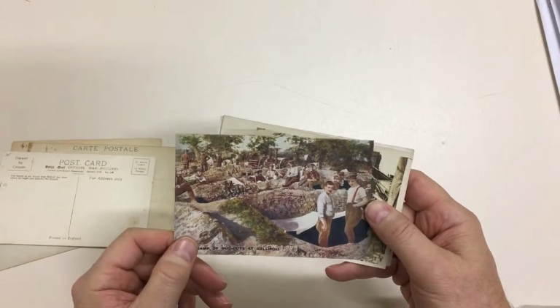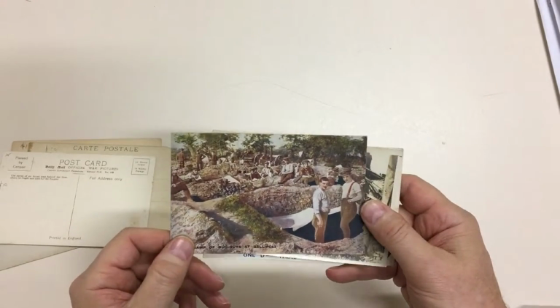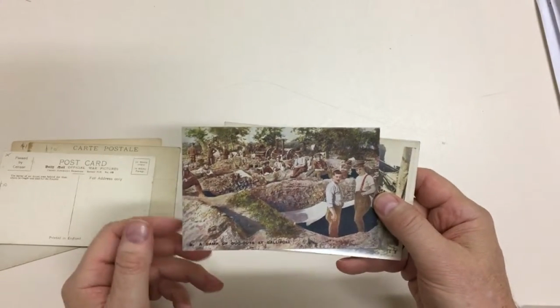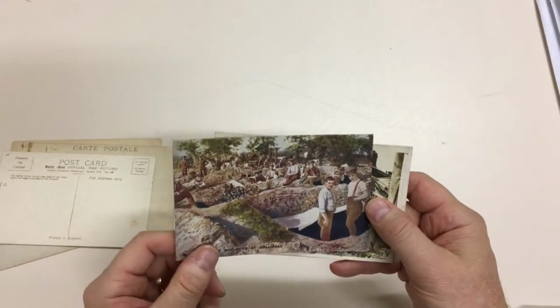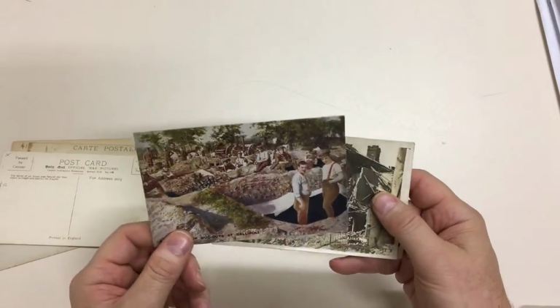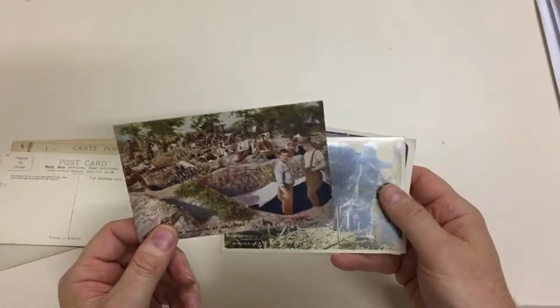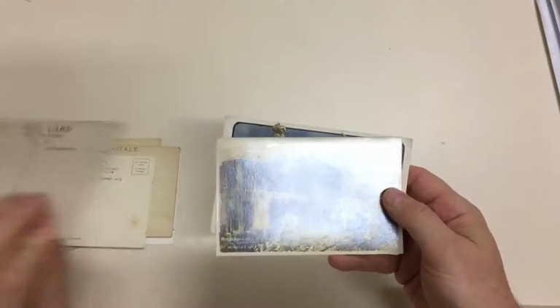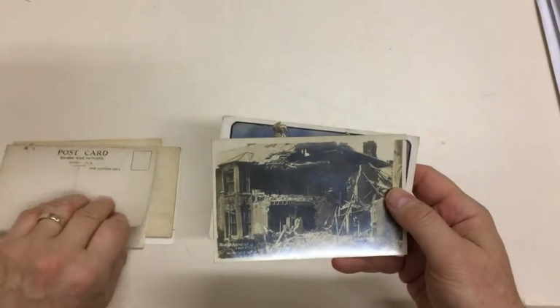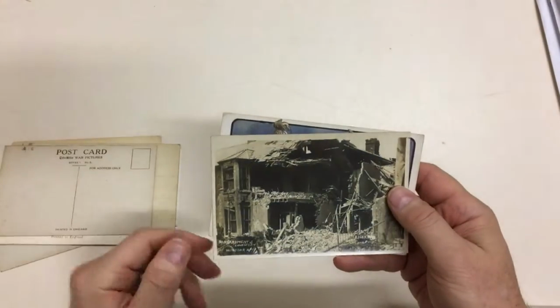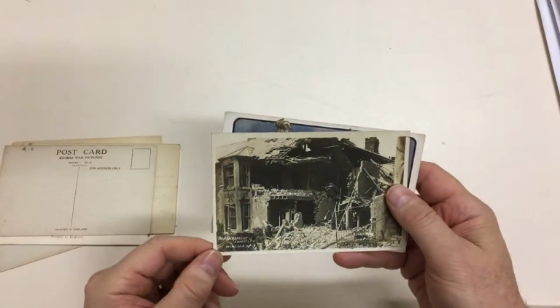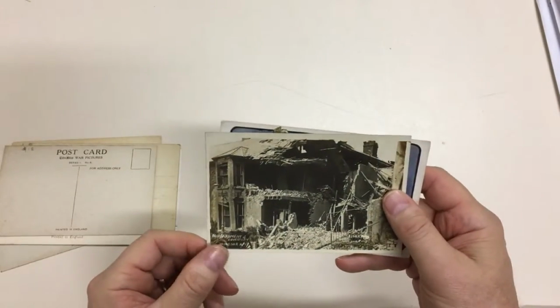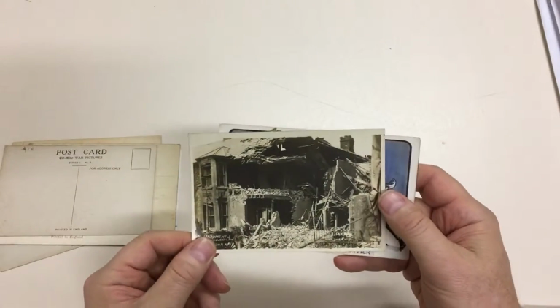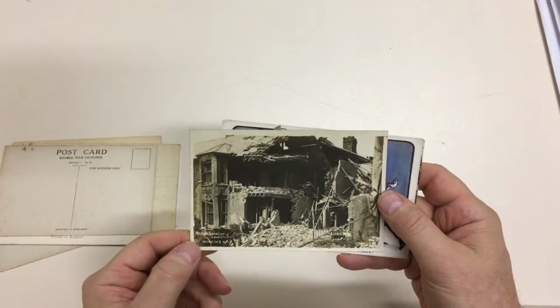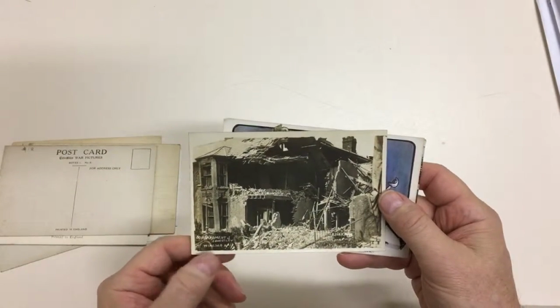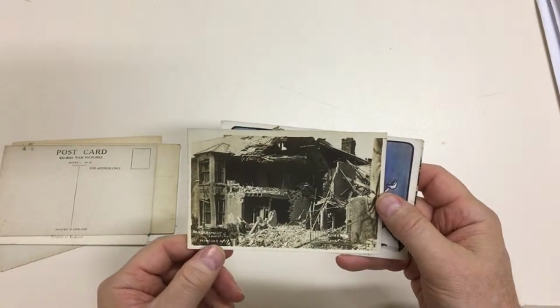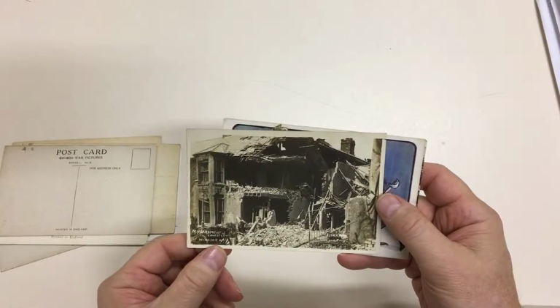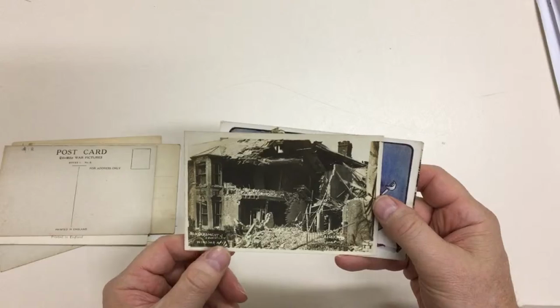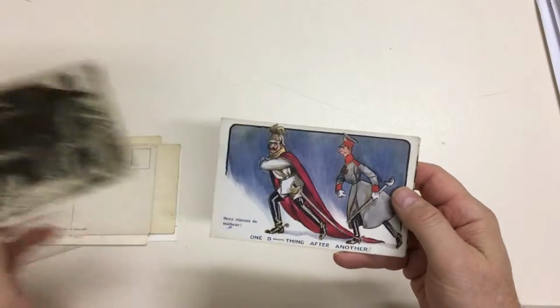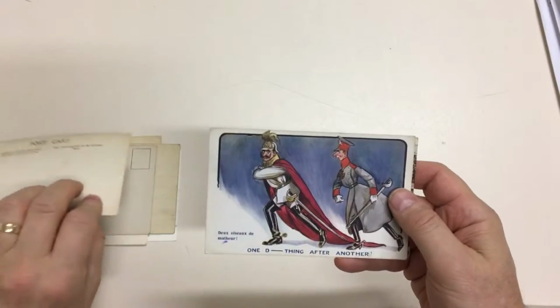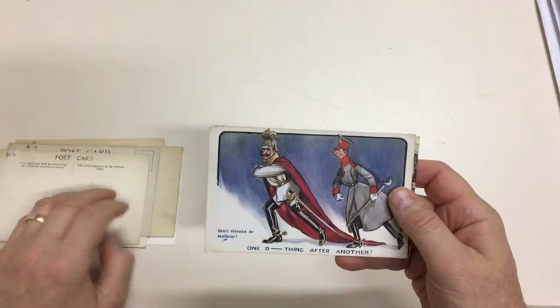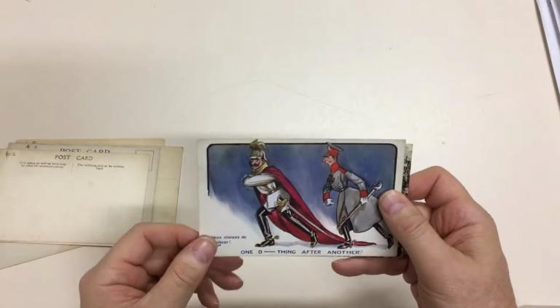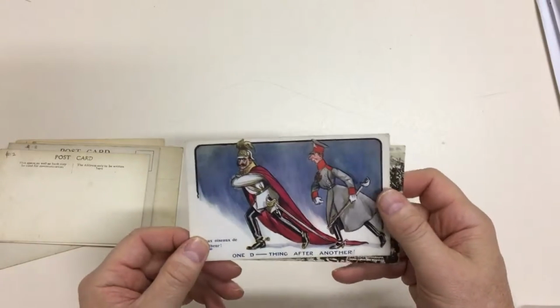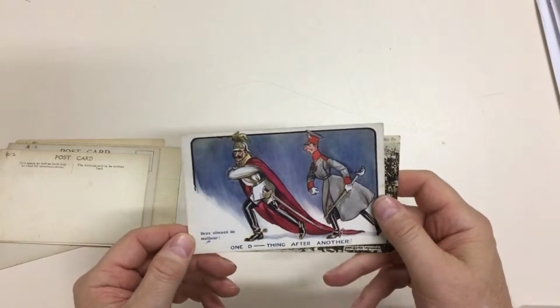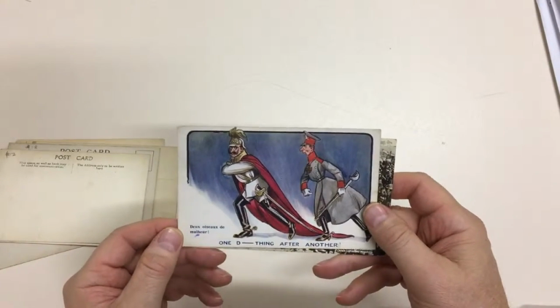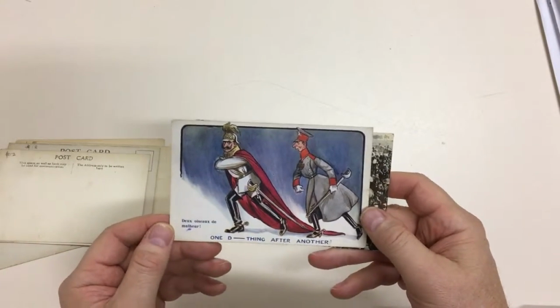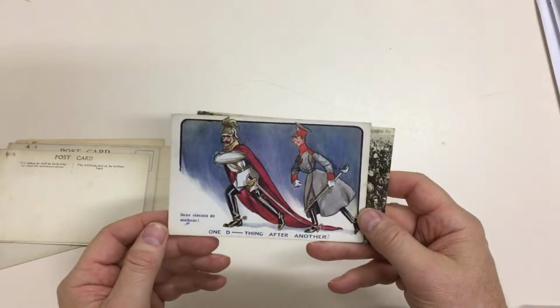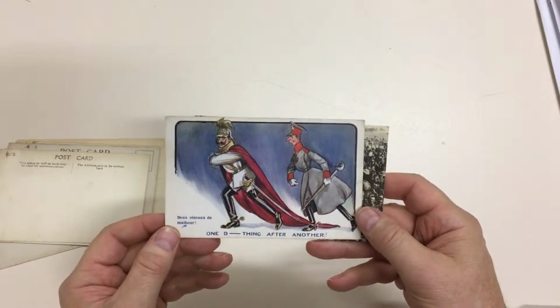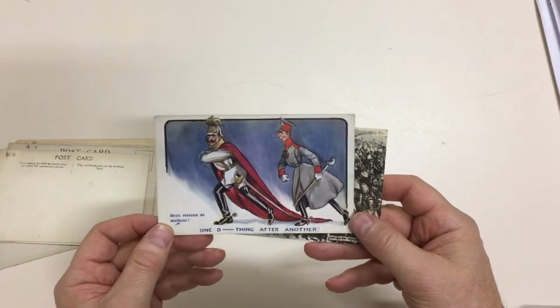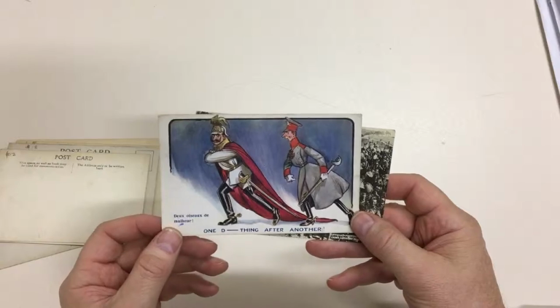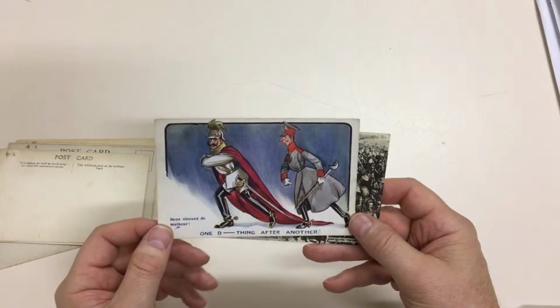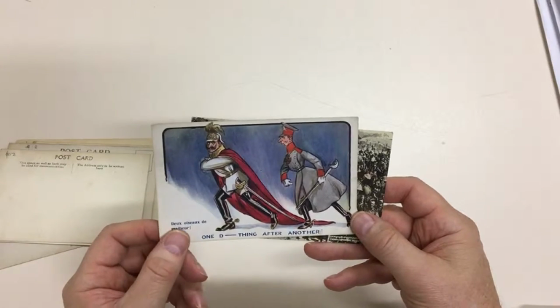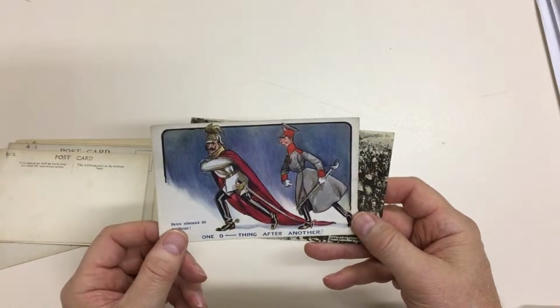Looks almost appealing. Bombardment of Lowestoft in England. One damn thing after another. Poor old Kaiser.